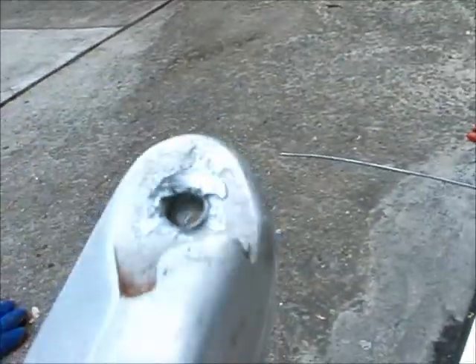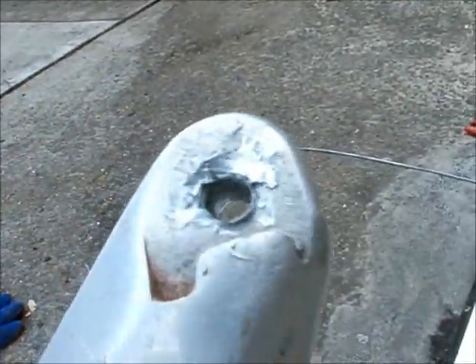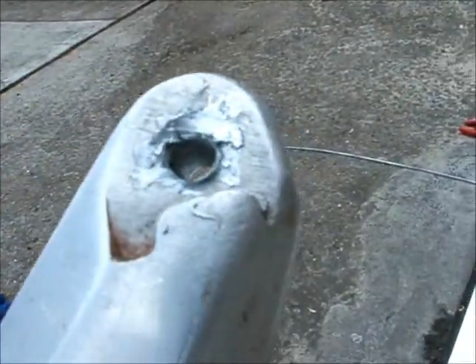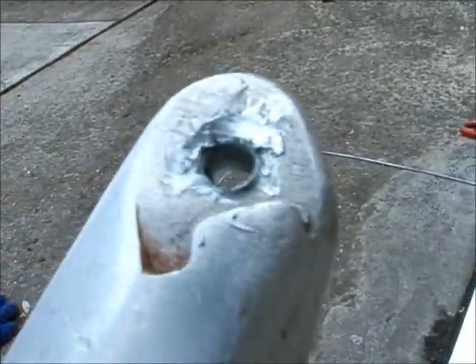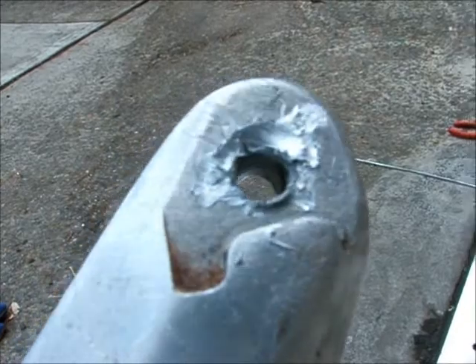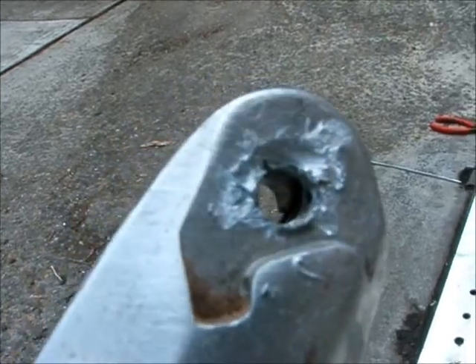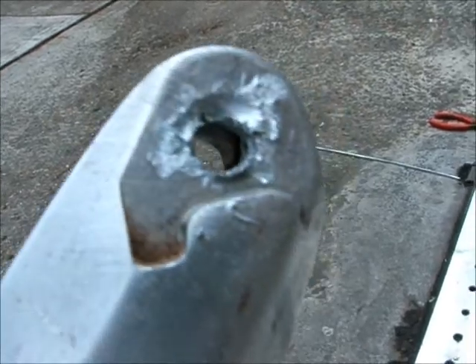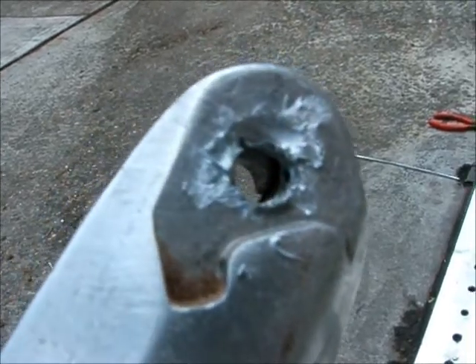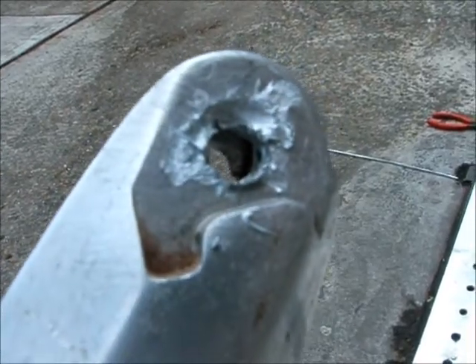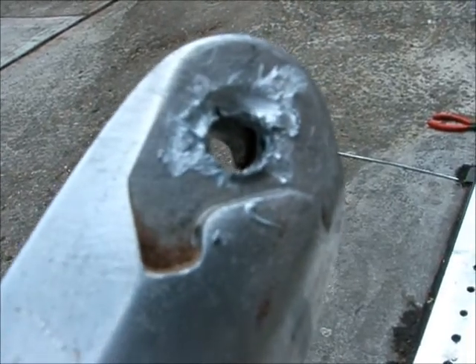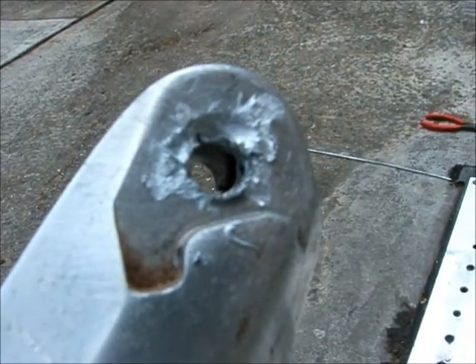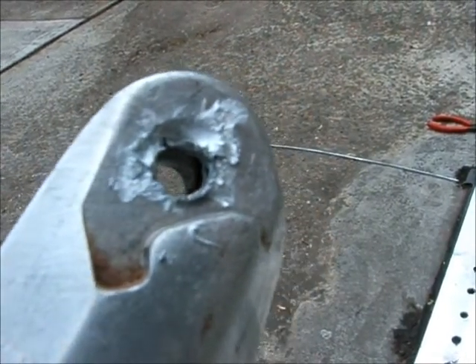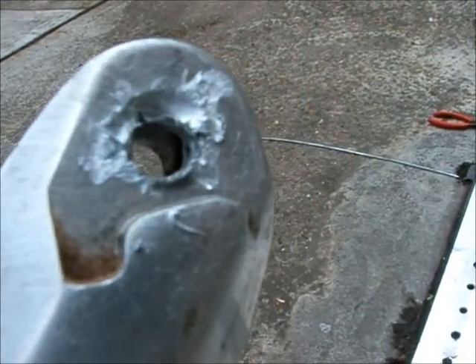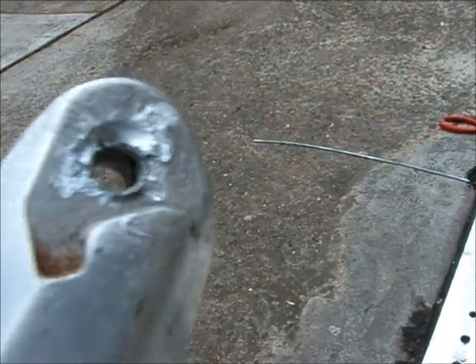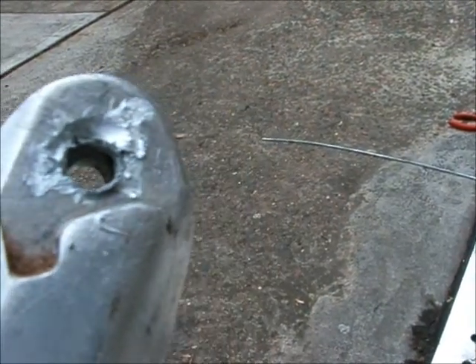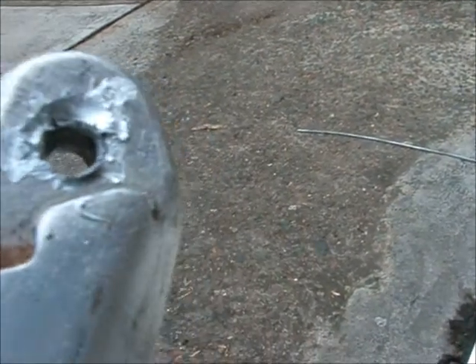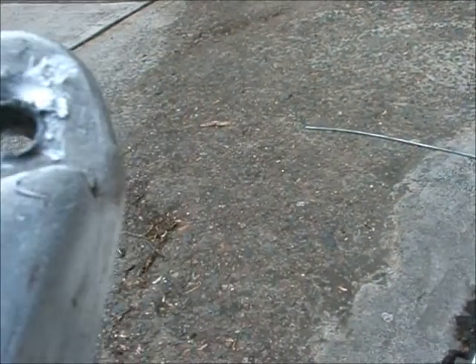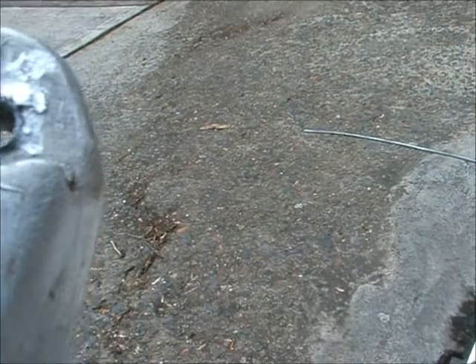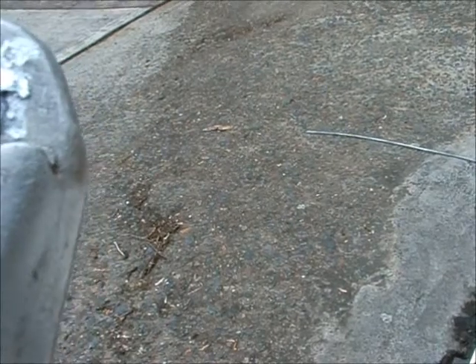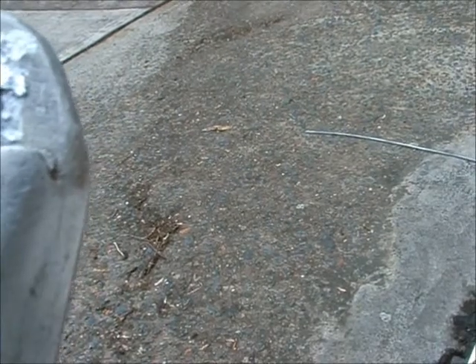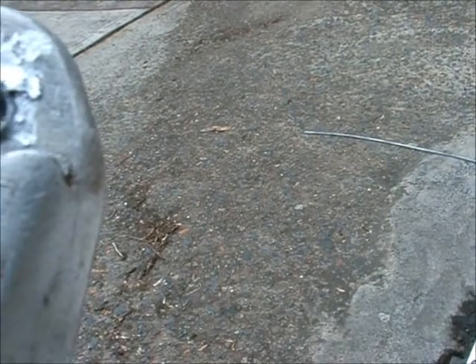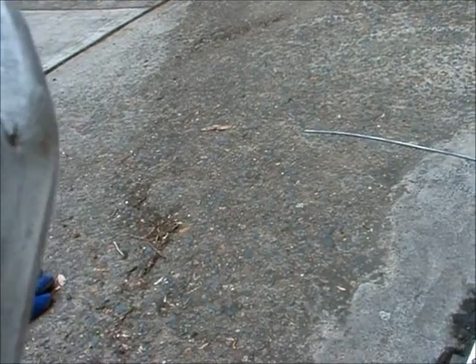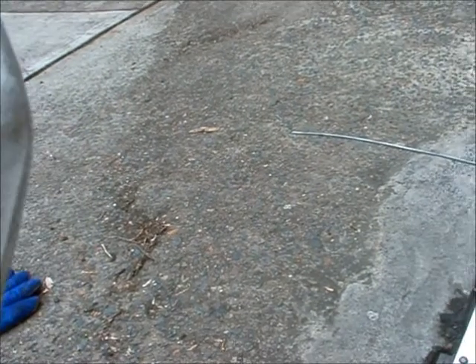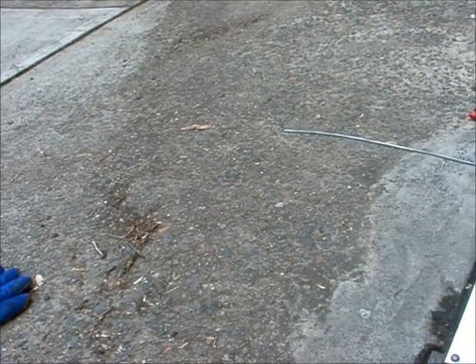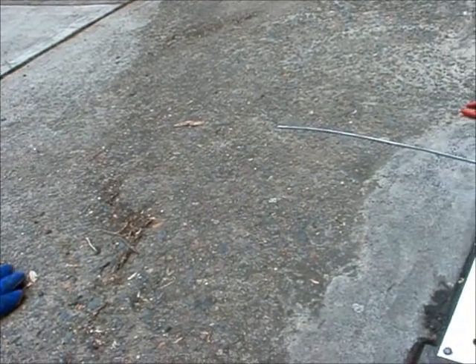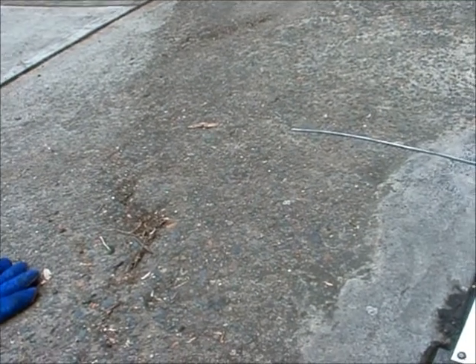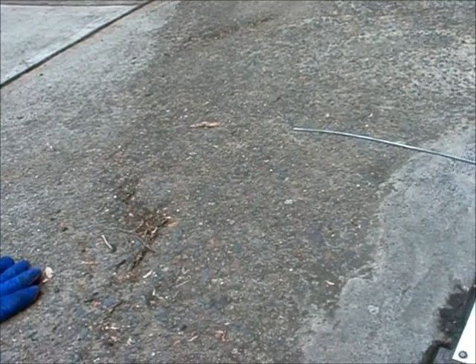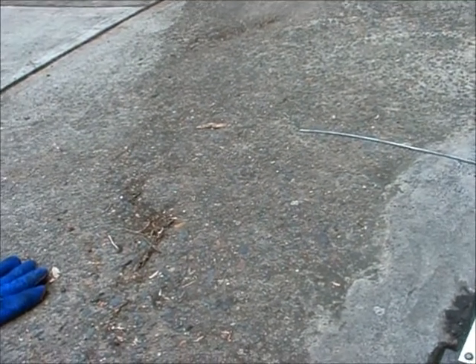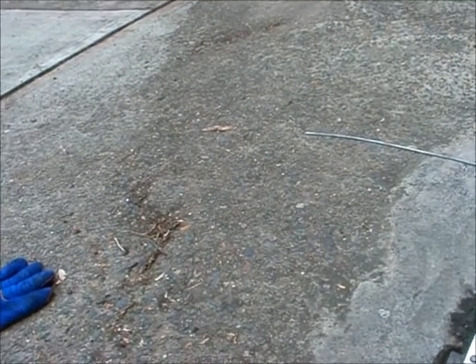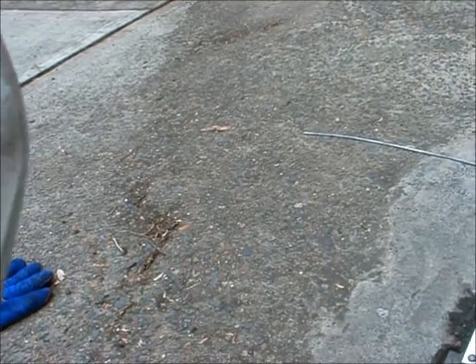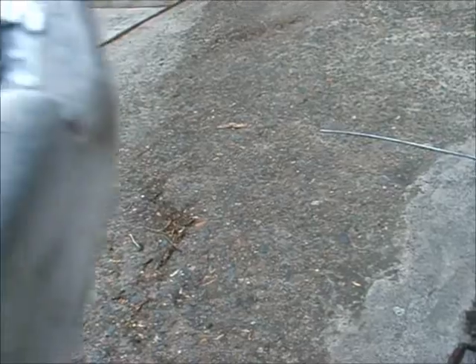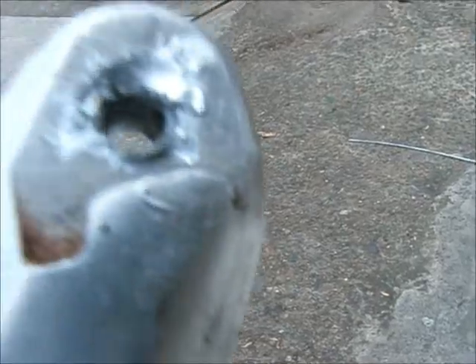I'm happy with my first go using the MAP torch. I think half of it was the fact that it's the MAP gas, and half of it's the fact that I was using the wrong head on the propane.